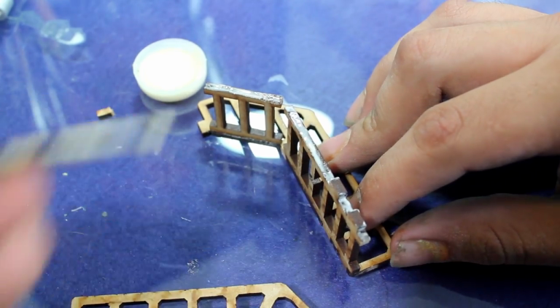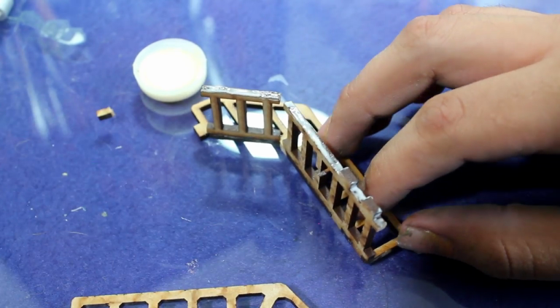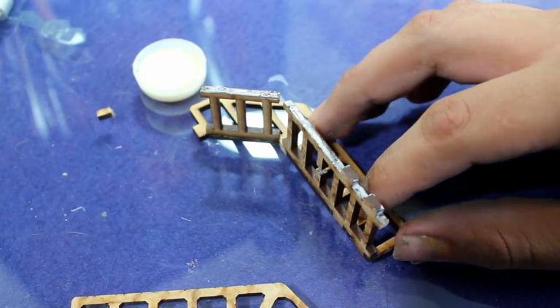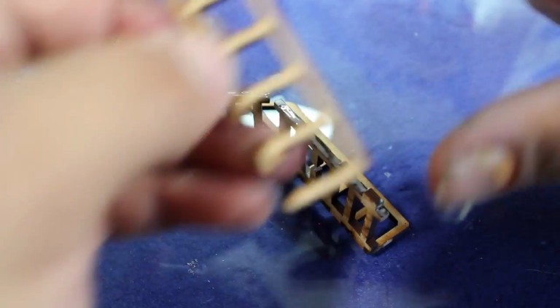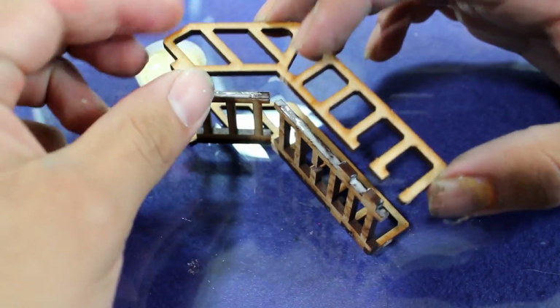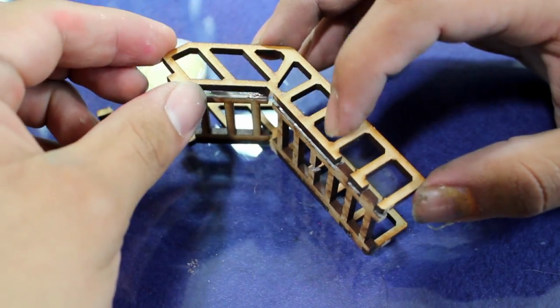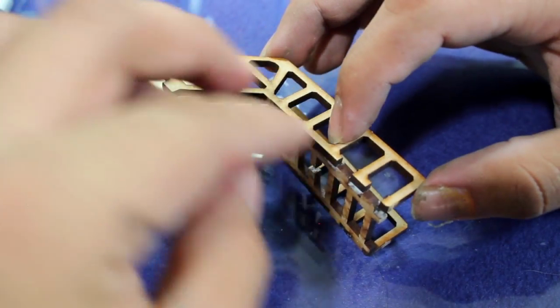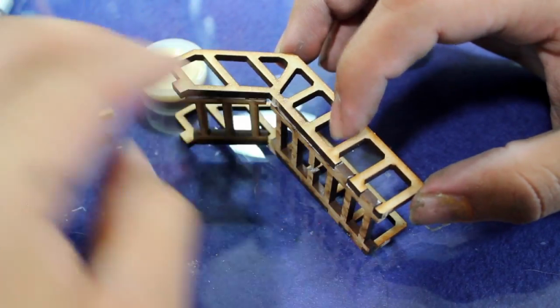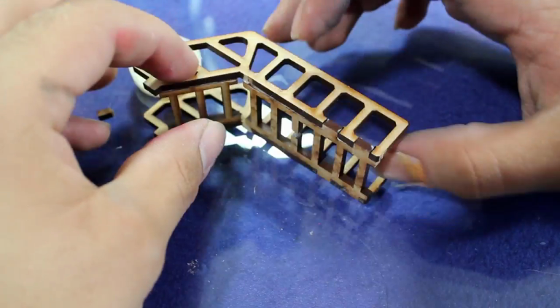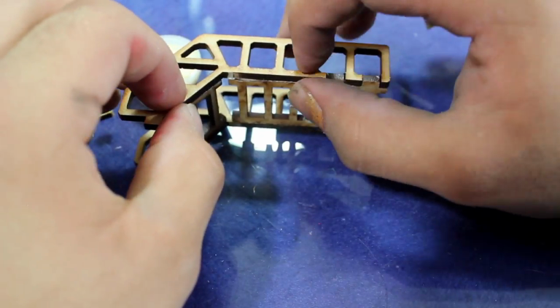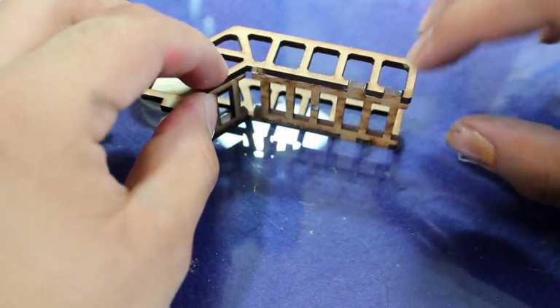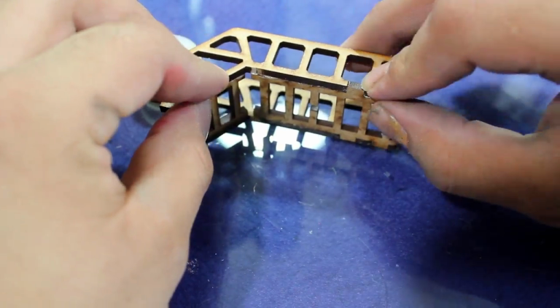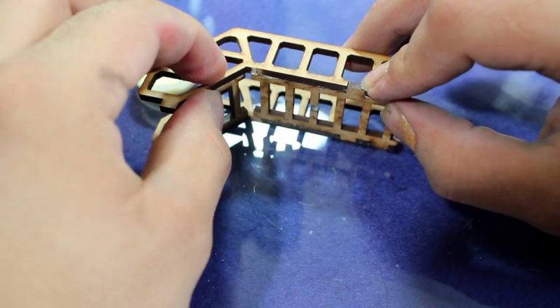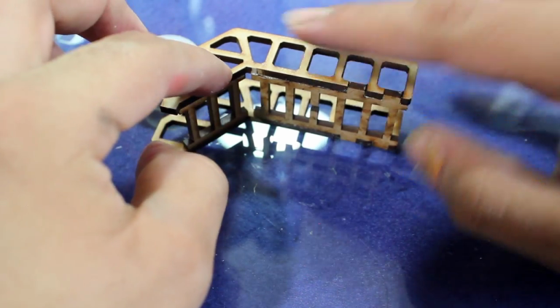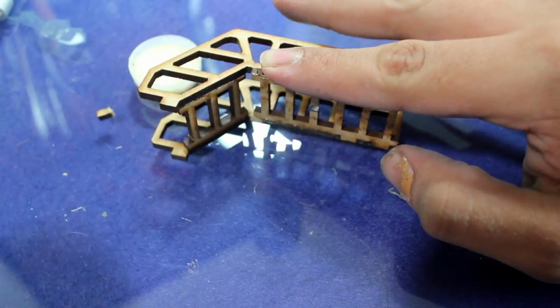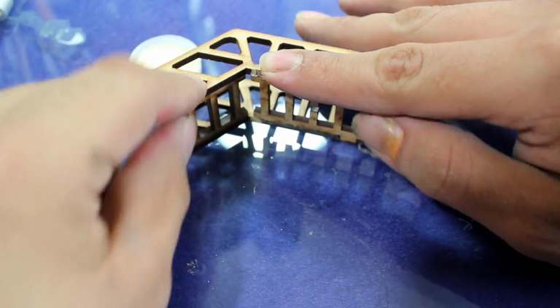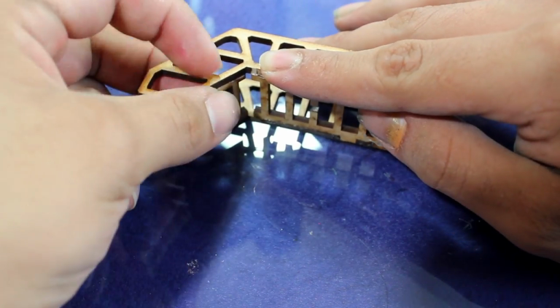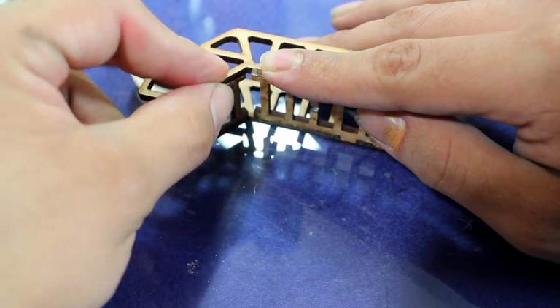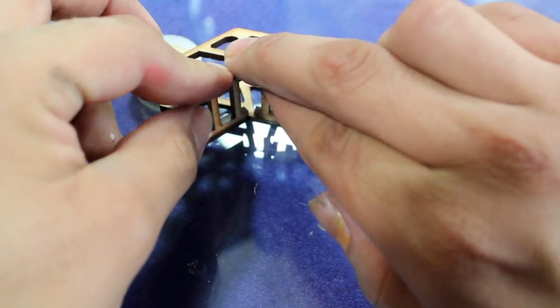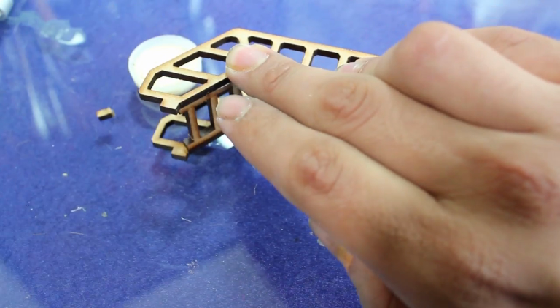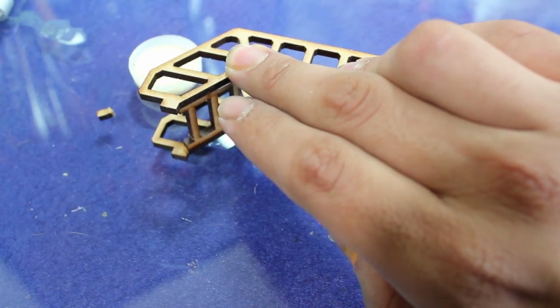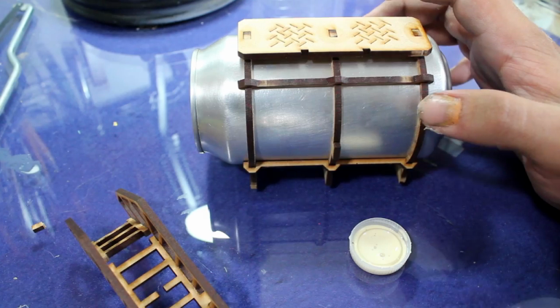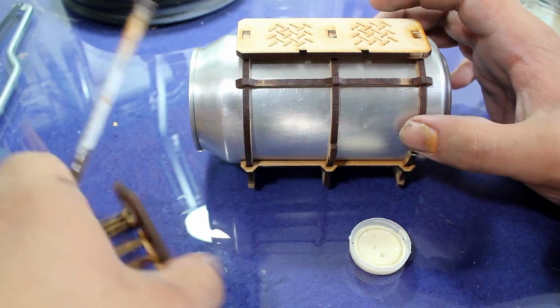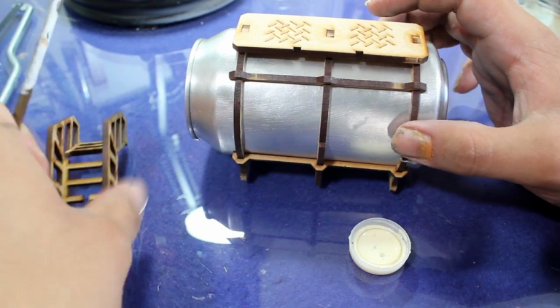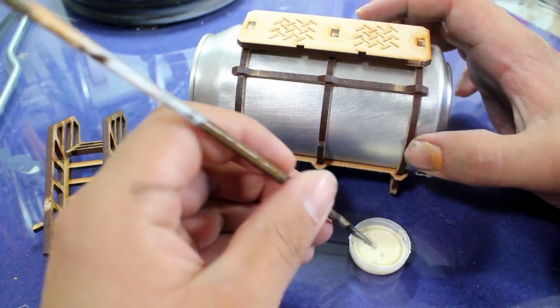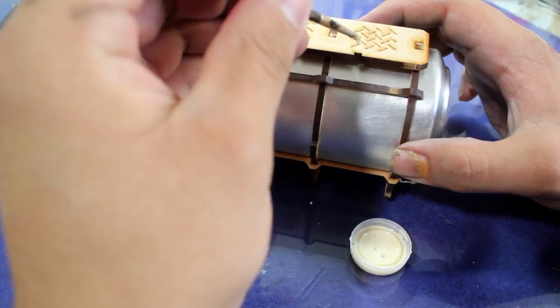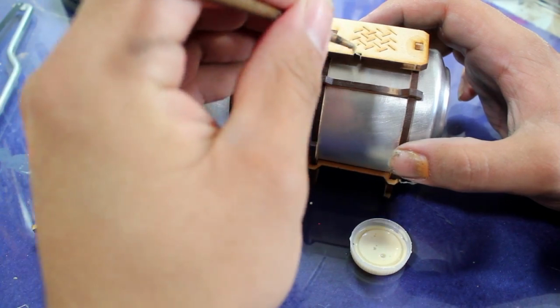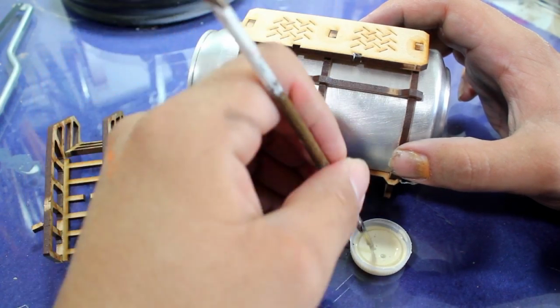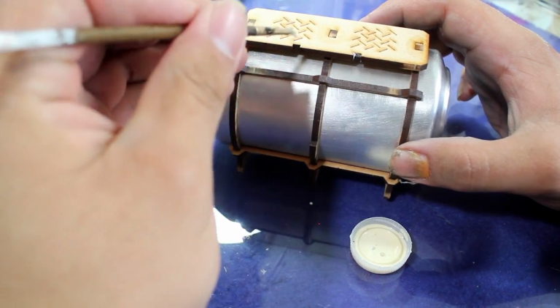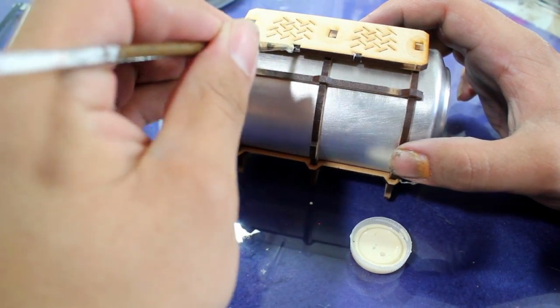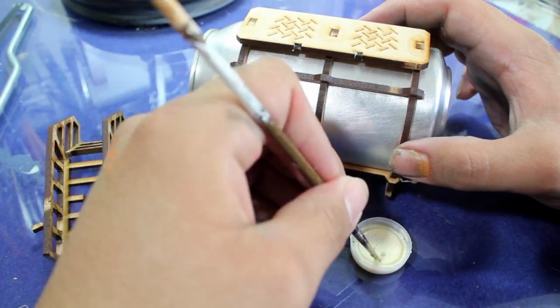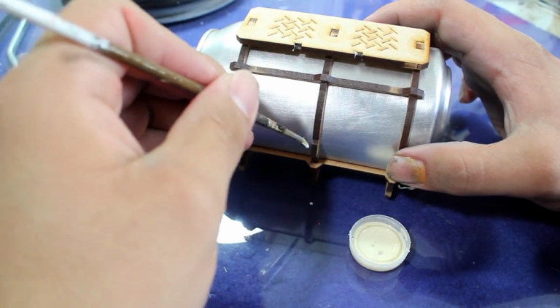If you find it's taking a little while to dry you can use a hair dryer. Then I went ahead and used some wood glue to finish gluing all the remaining components together.